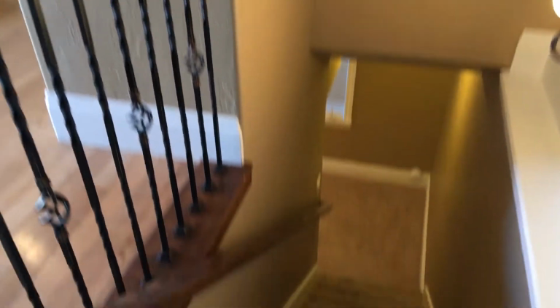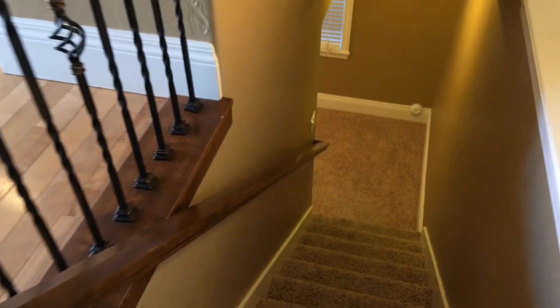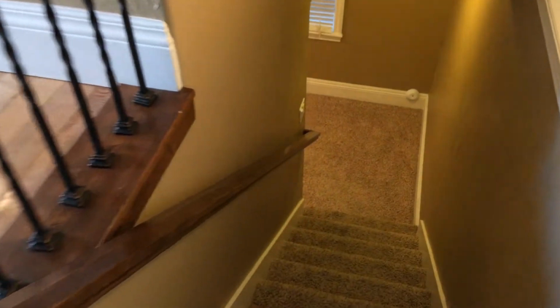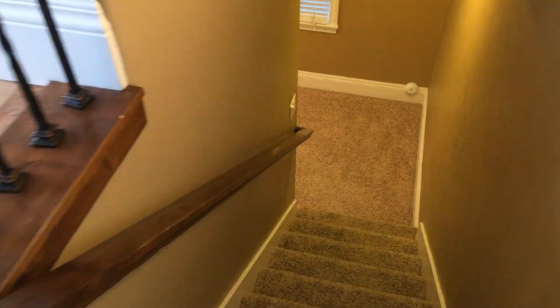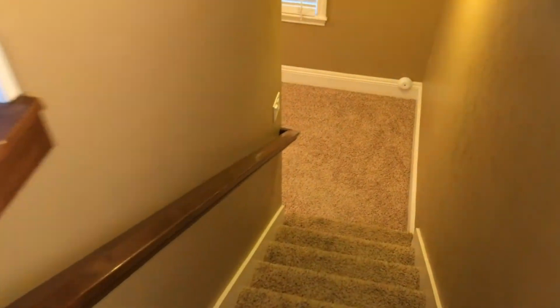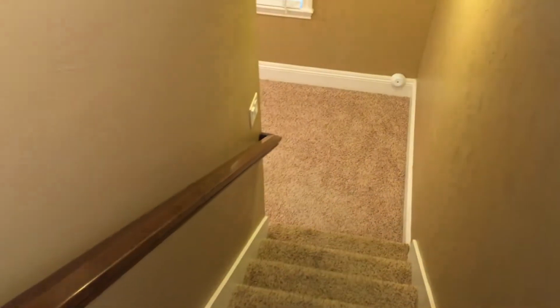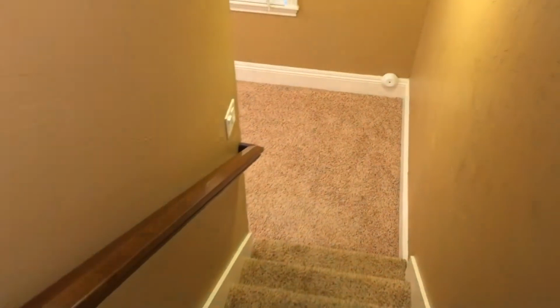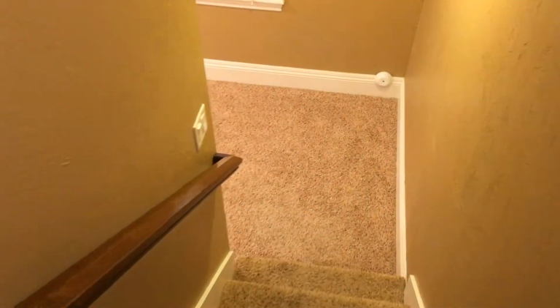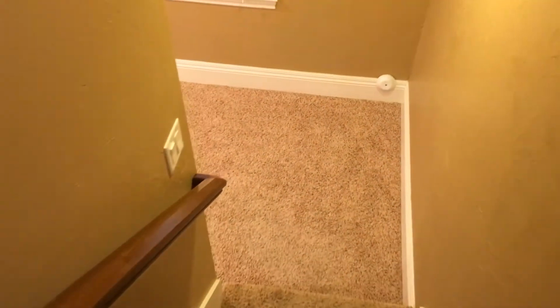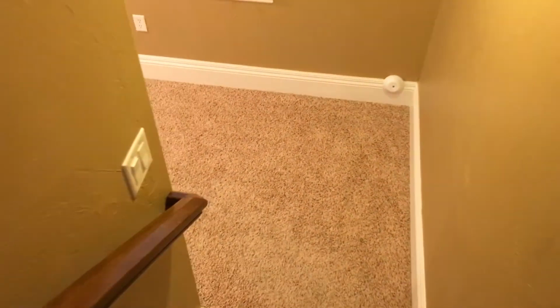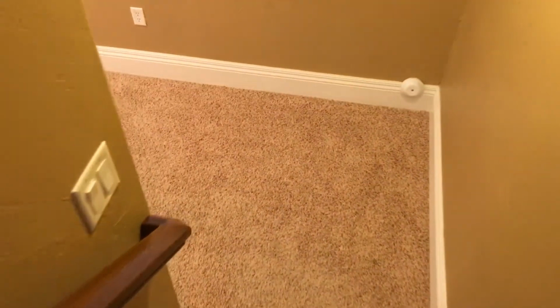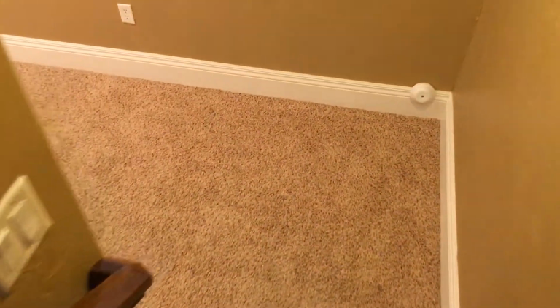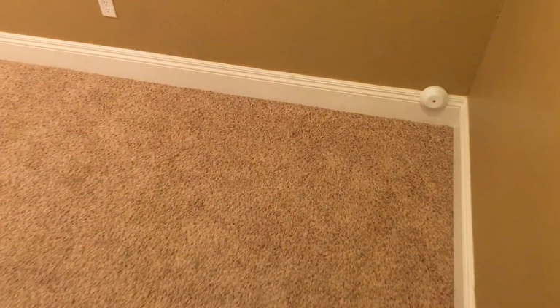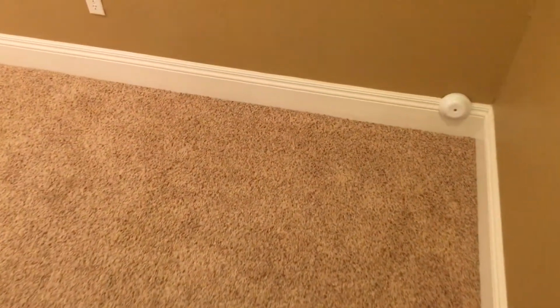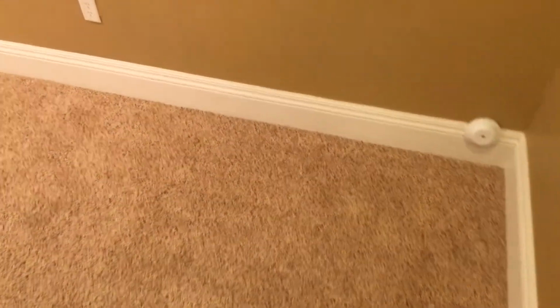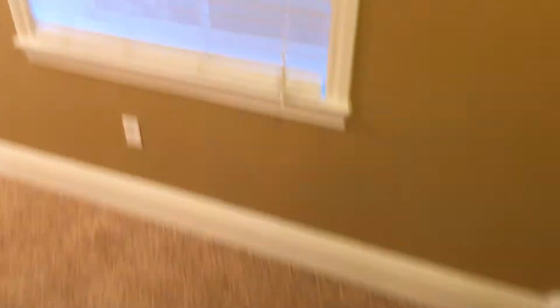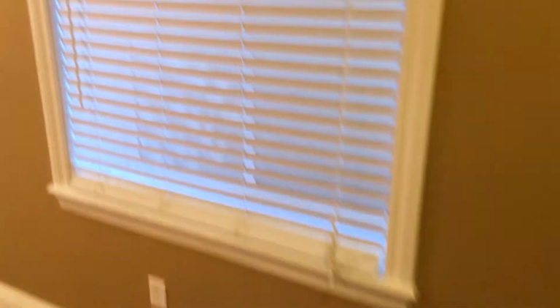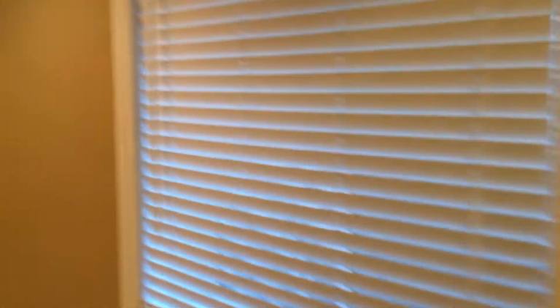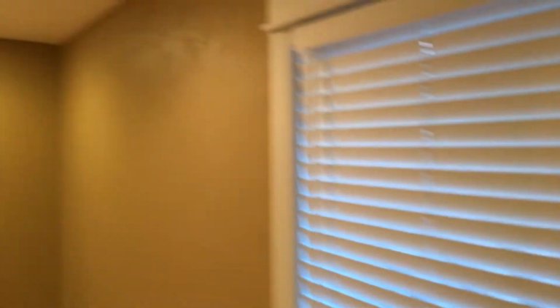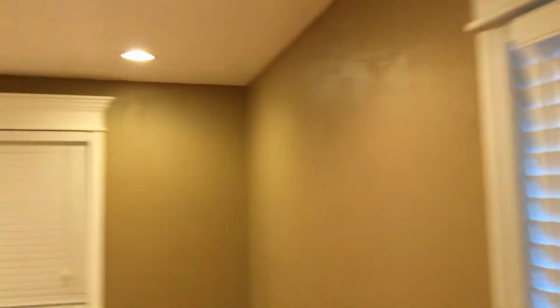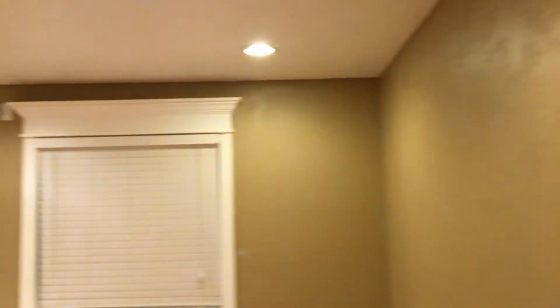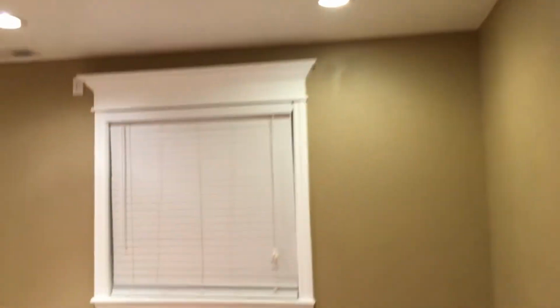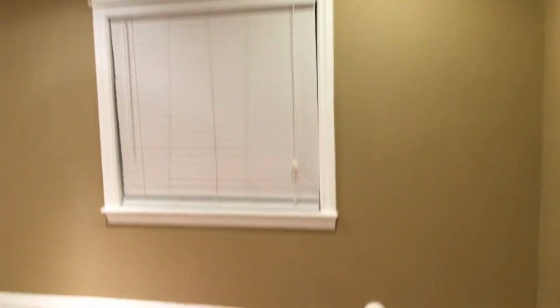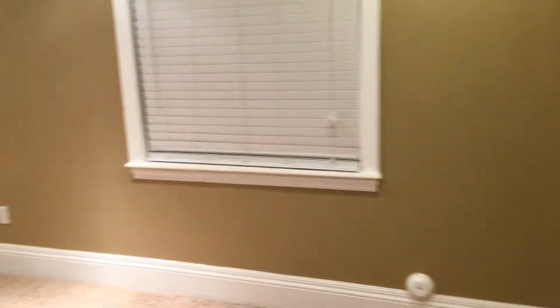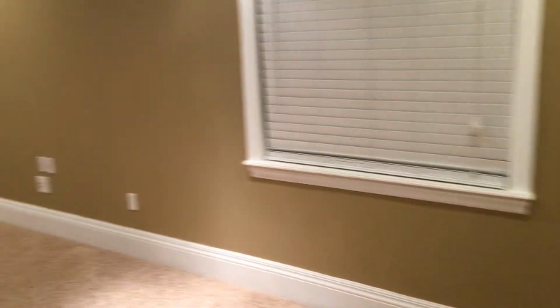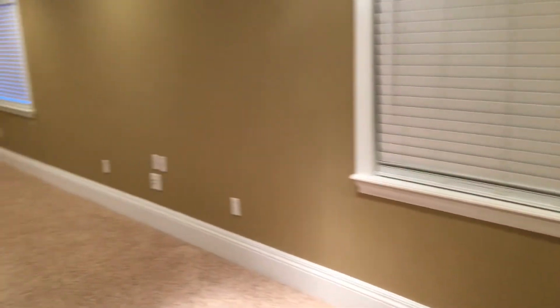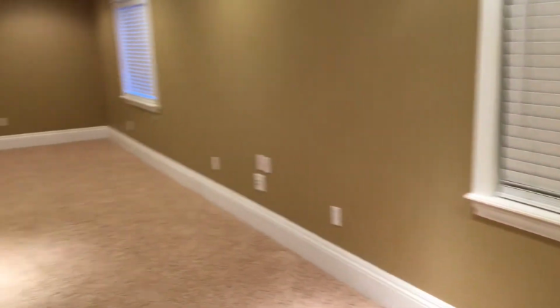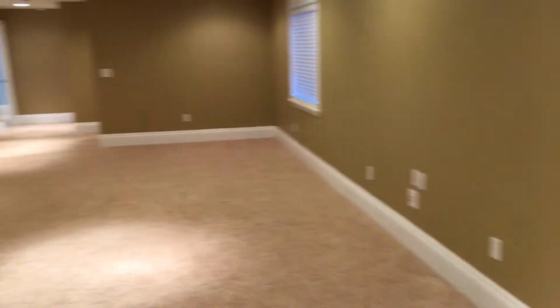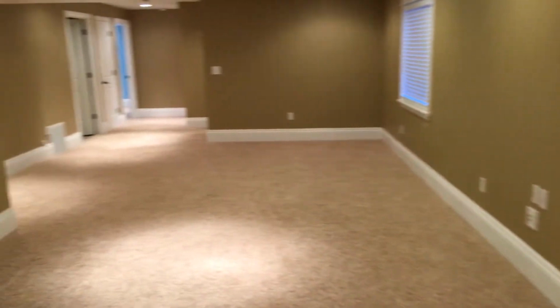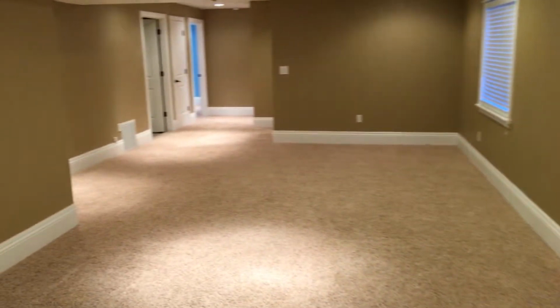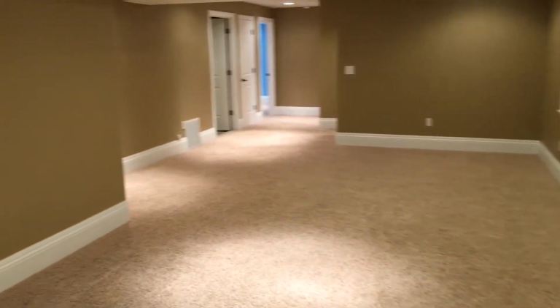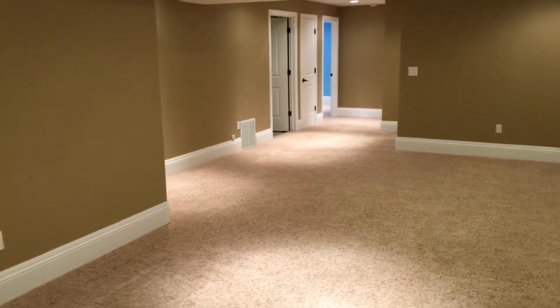We're going to go into this basement, which is completely finished. We have a huge family room area, and this is already wired for surround sound, which is really nice if you want to put a movie theater or family room or whatever you want to use this space for.